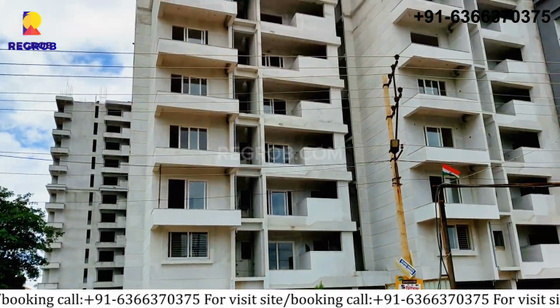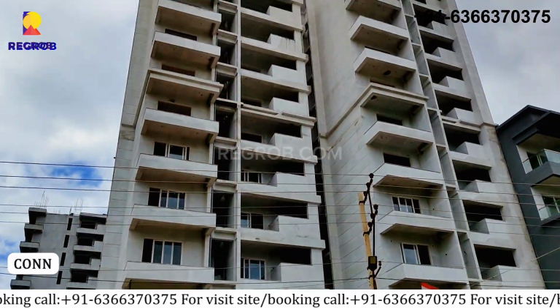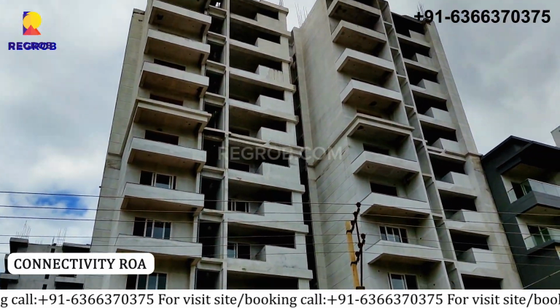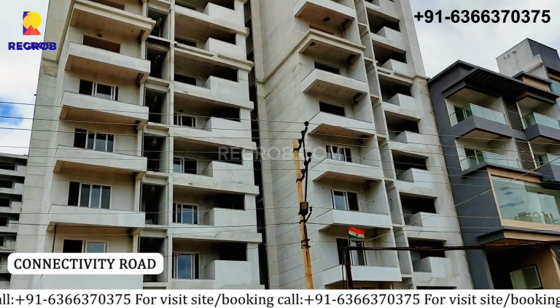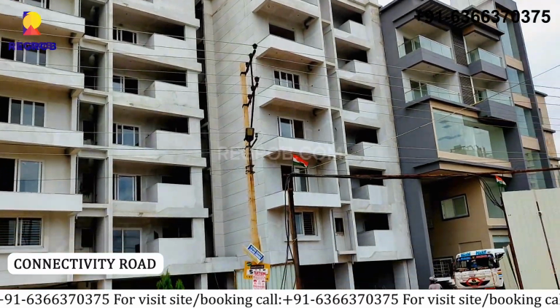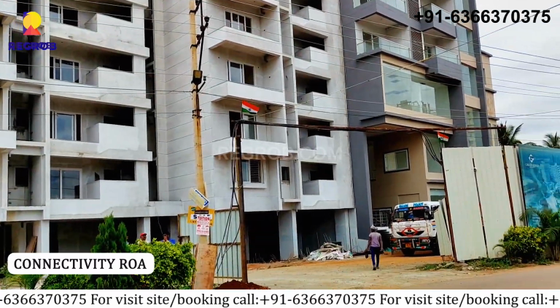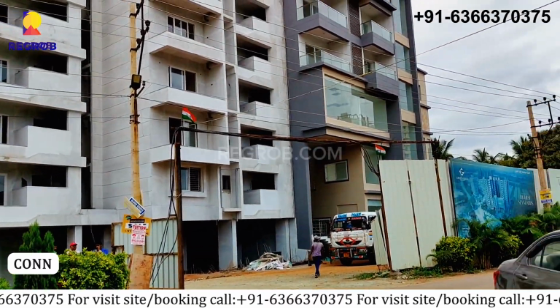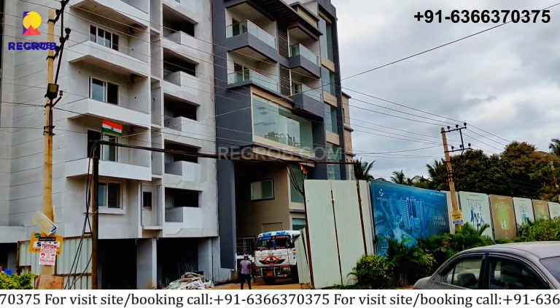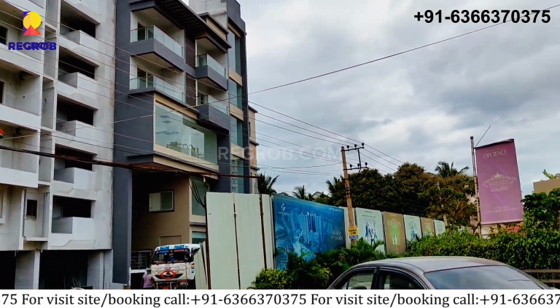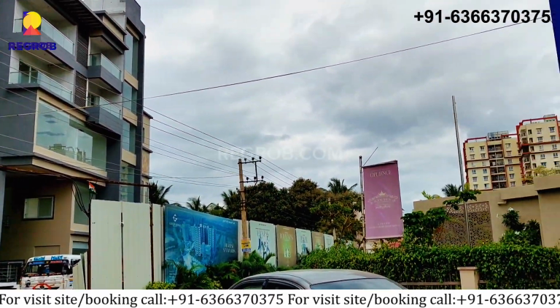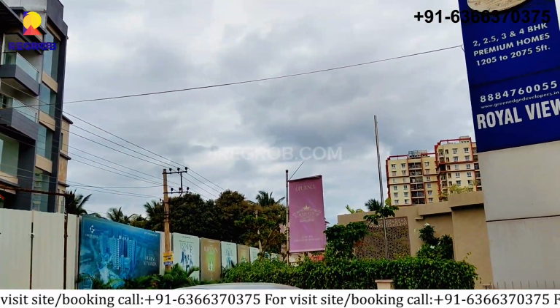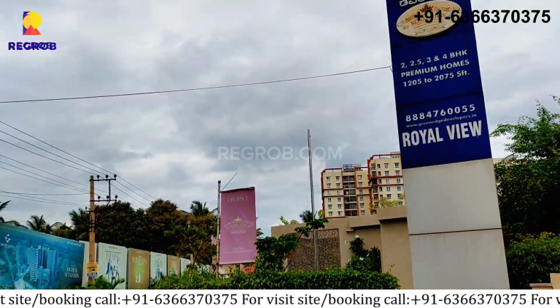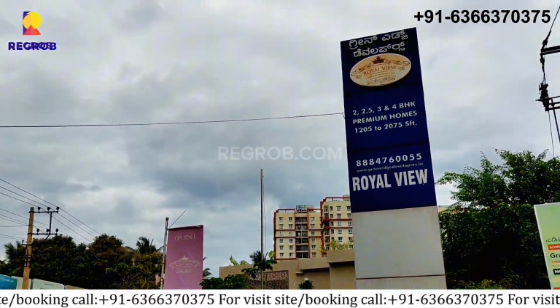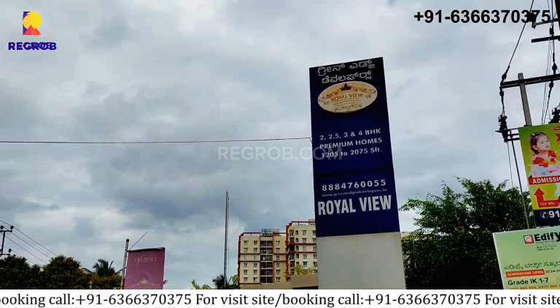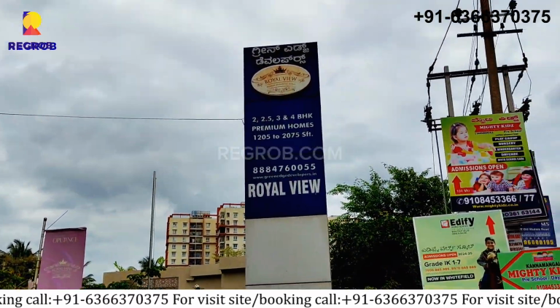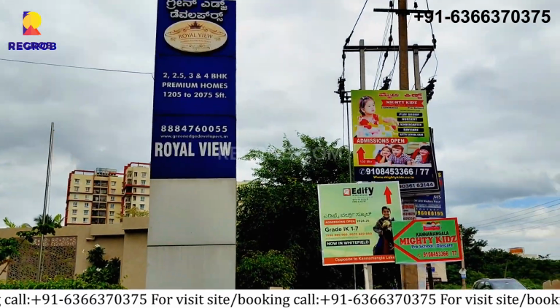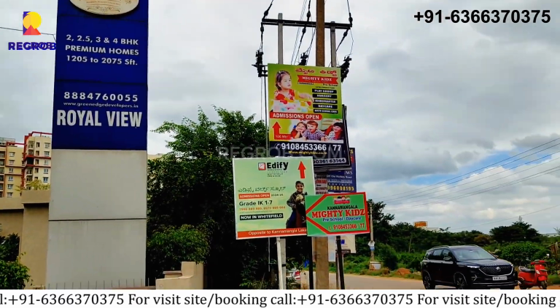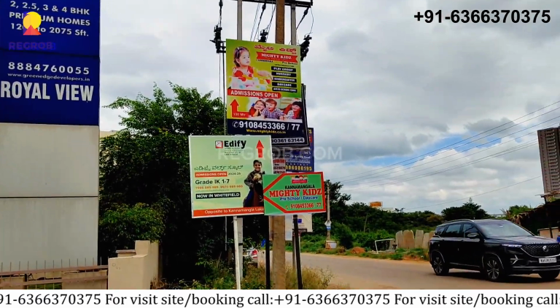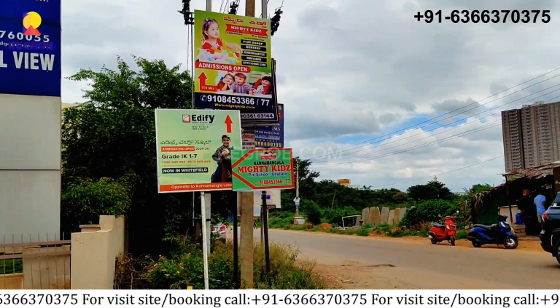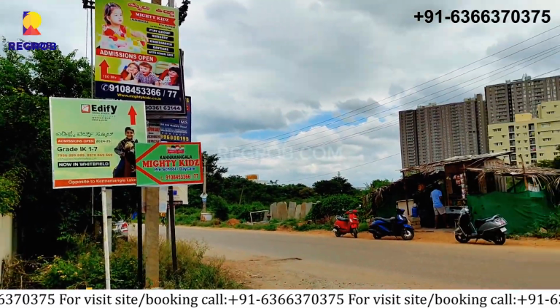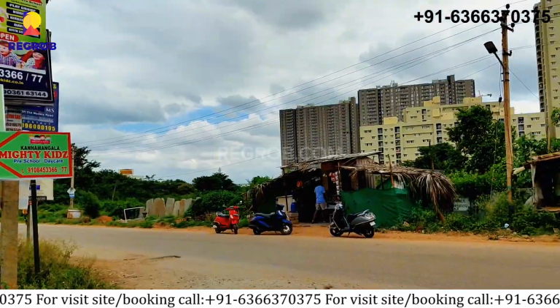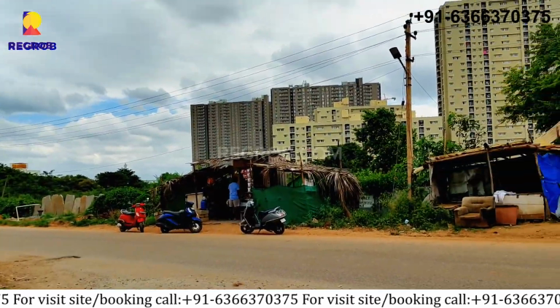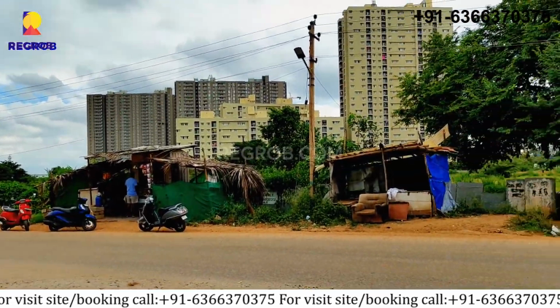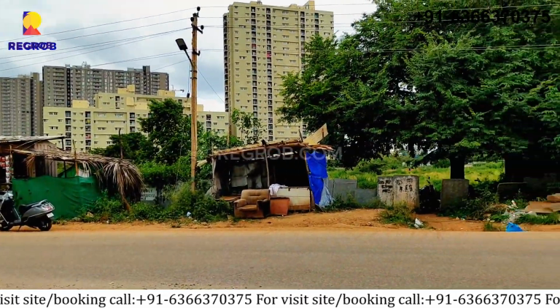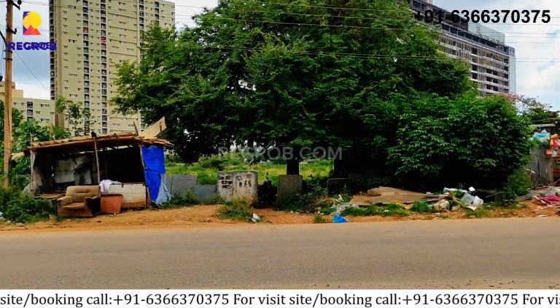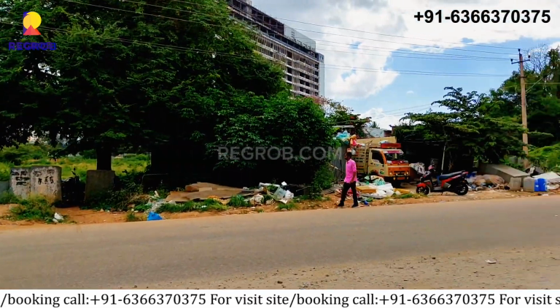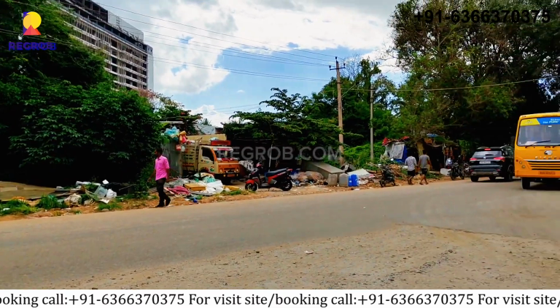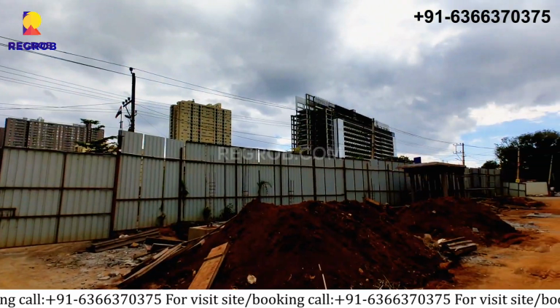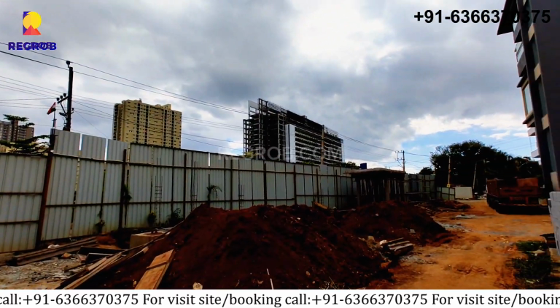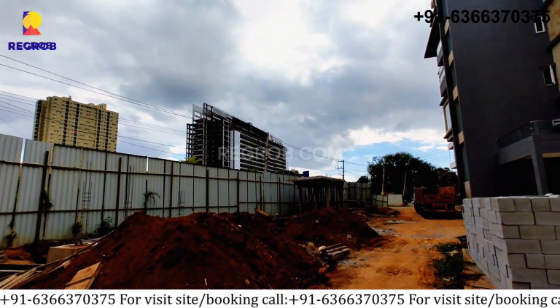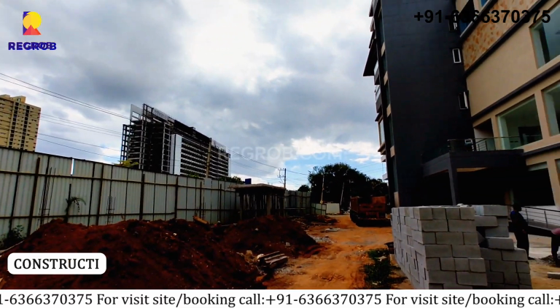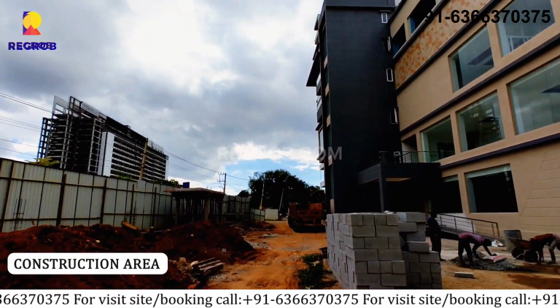Firstly, here you can see the connectivity road. Then here is the construction area.